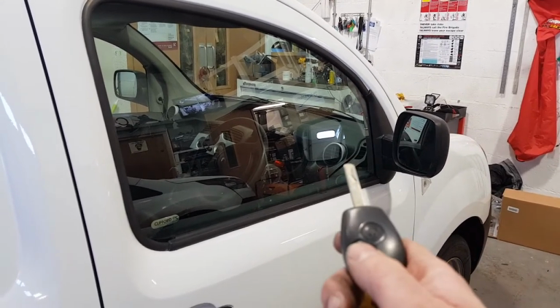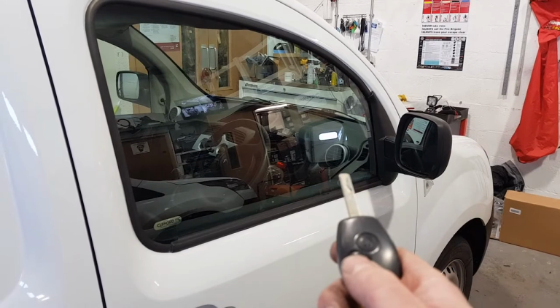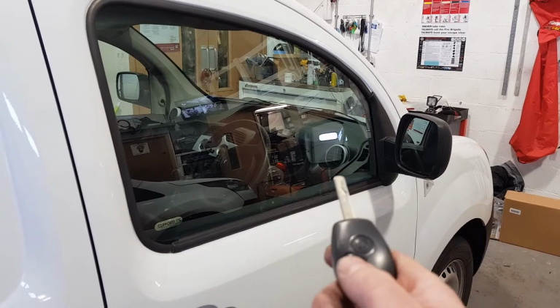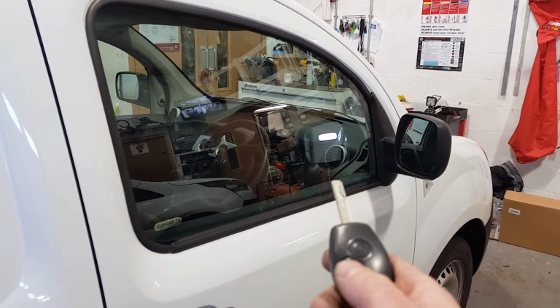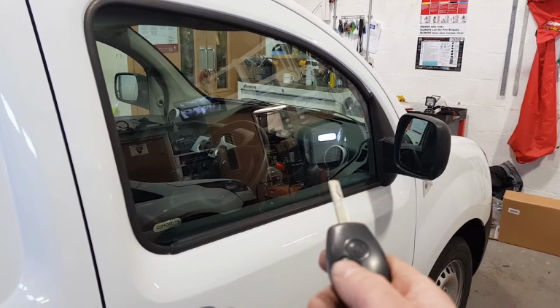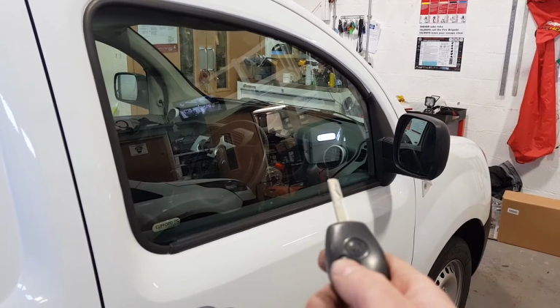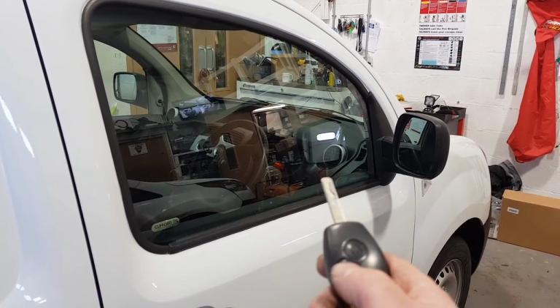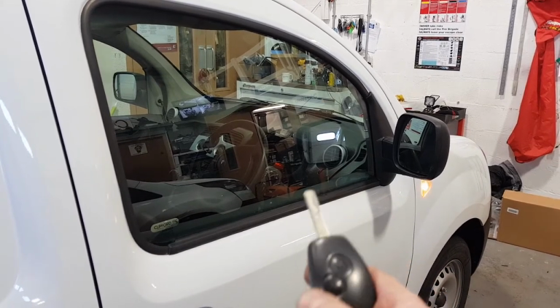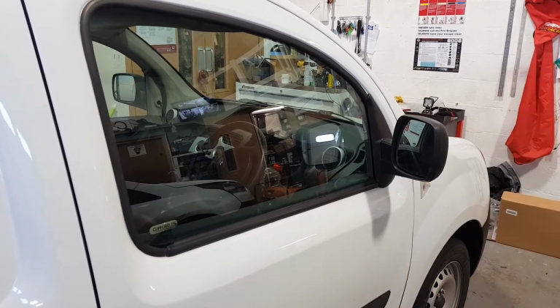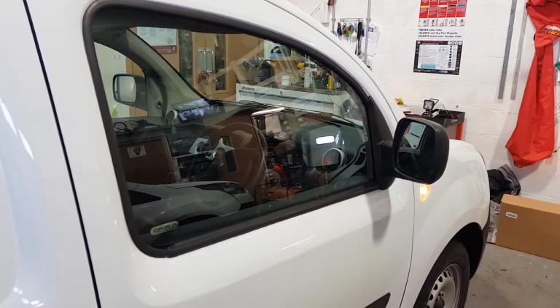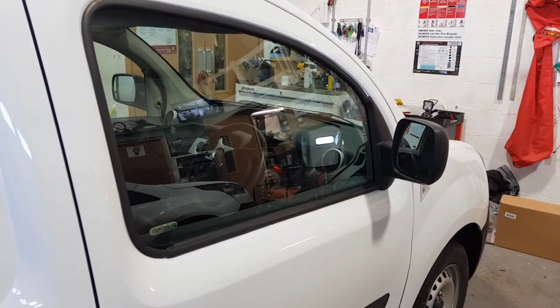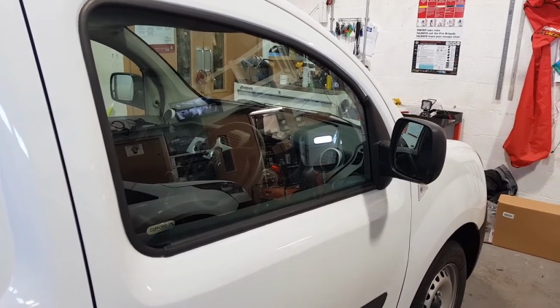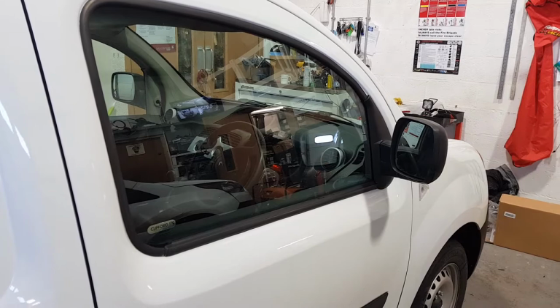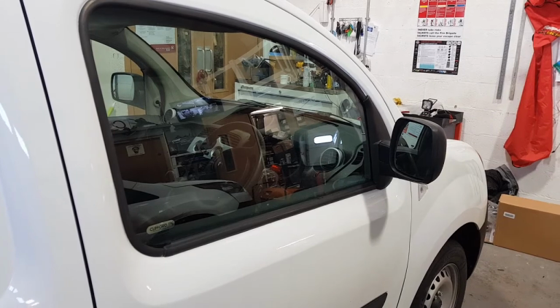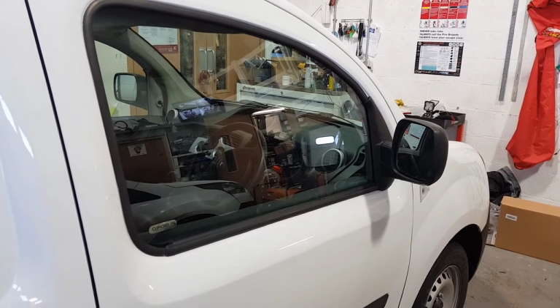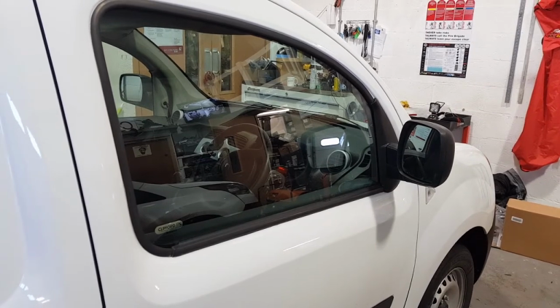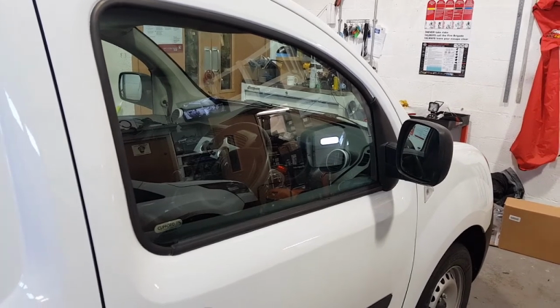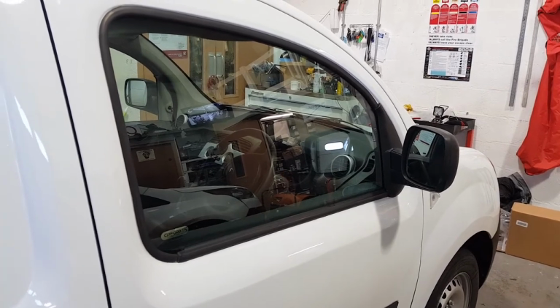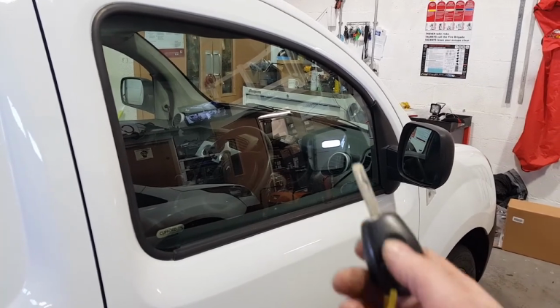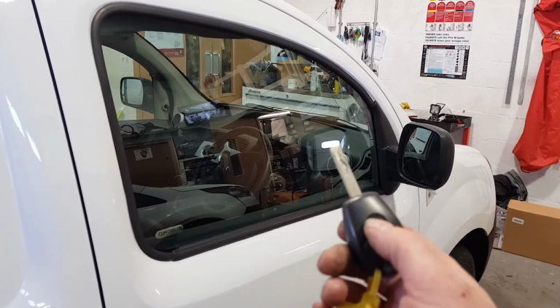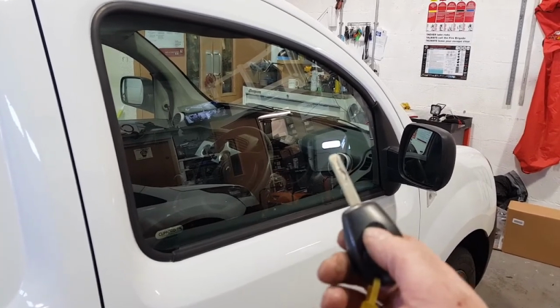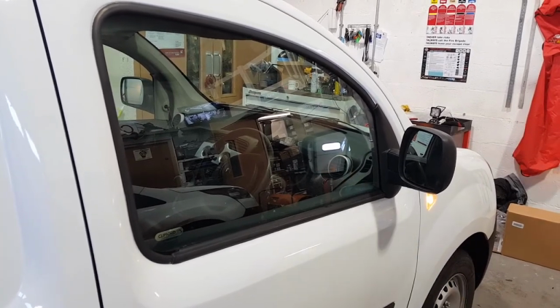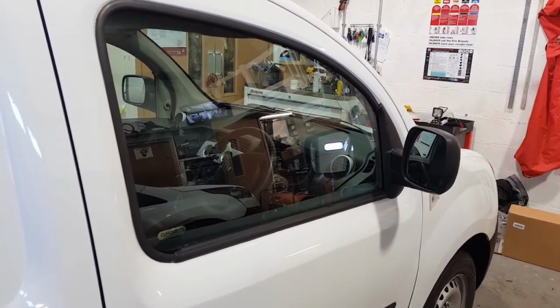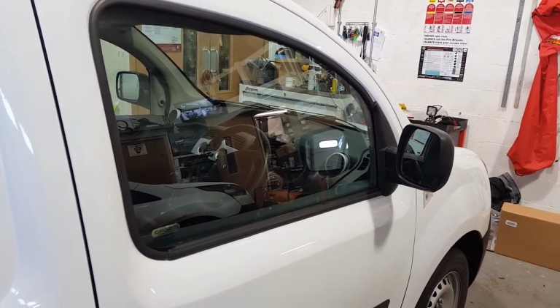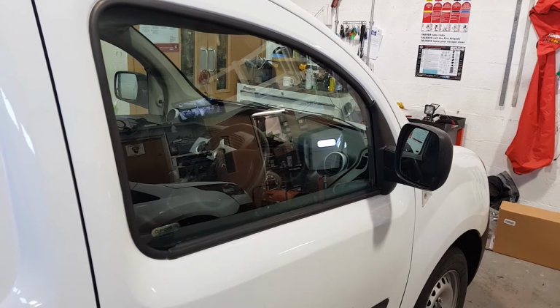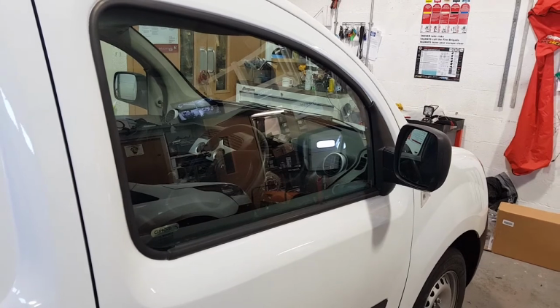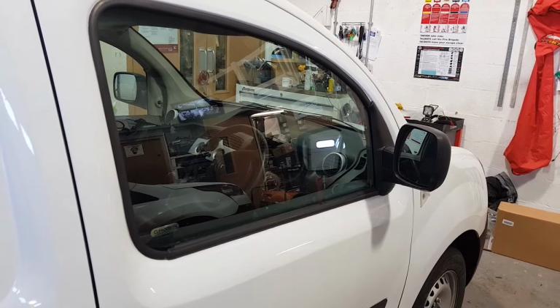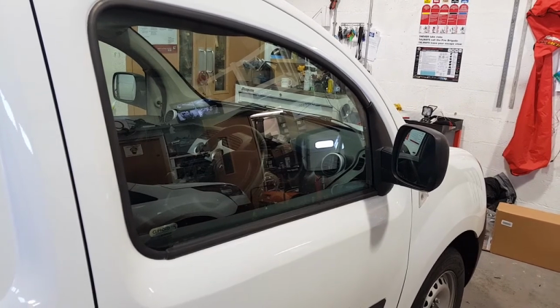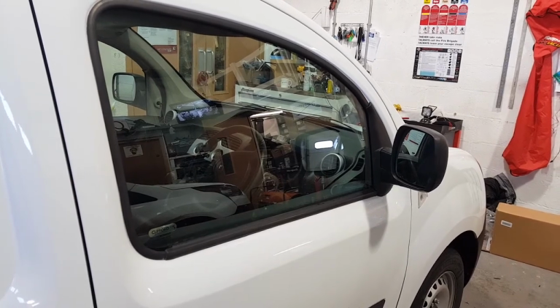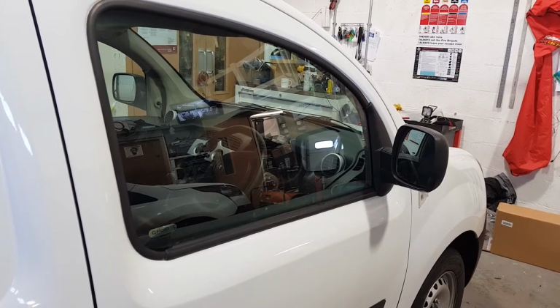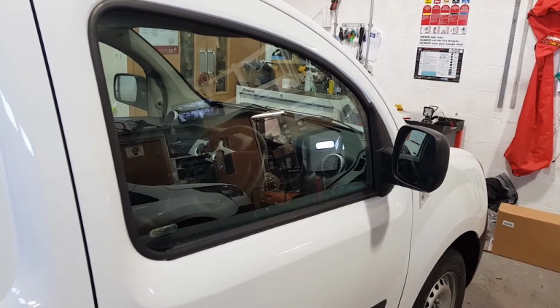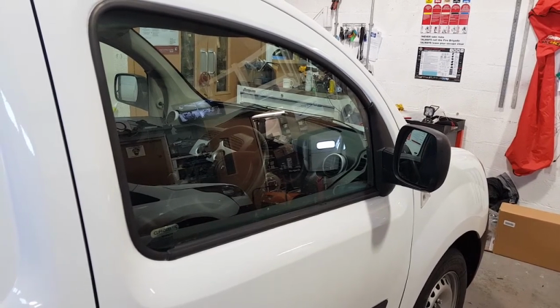If we lock it on the manufacturer's key, we get a single chirp. Unlock. One beep for on, two for off.